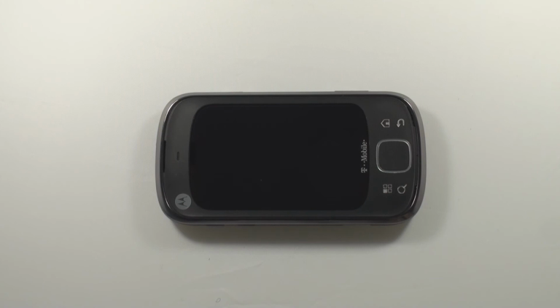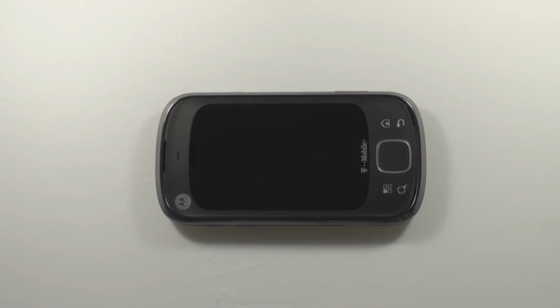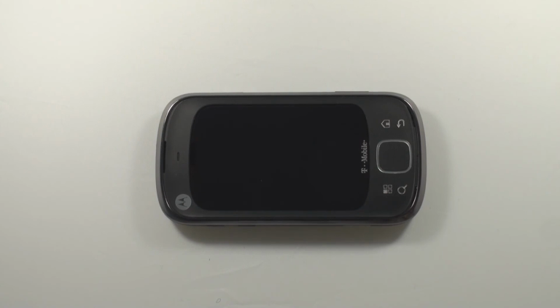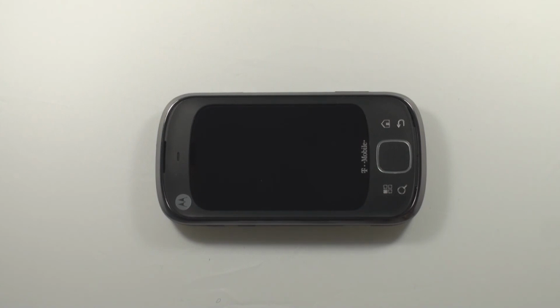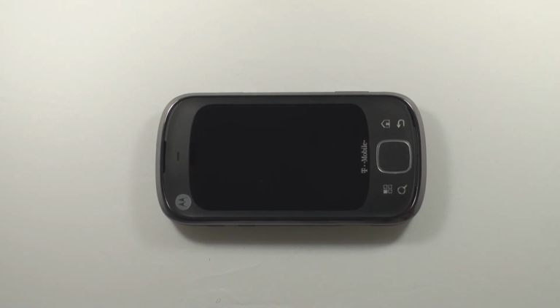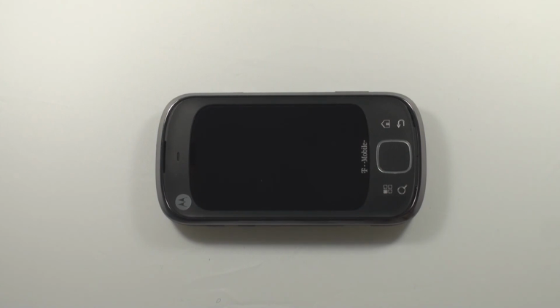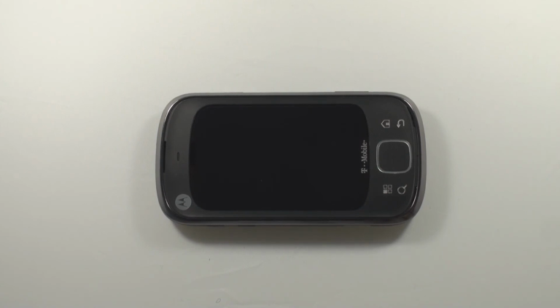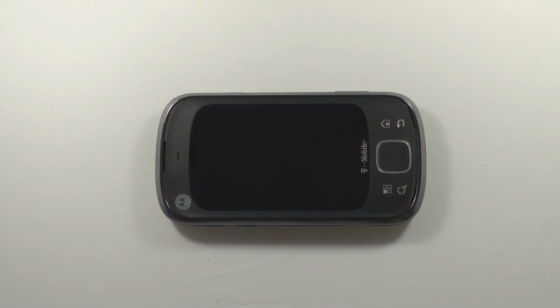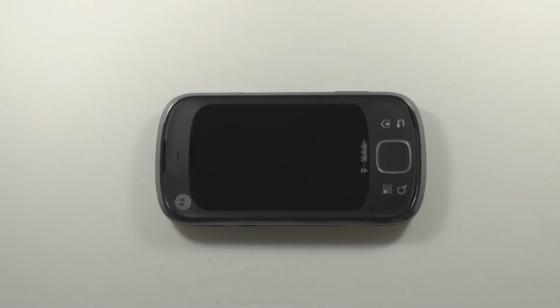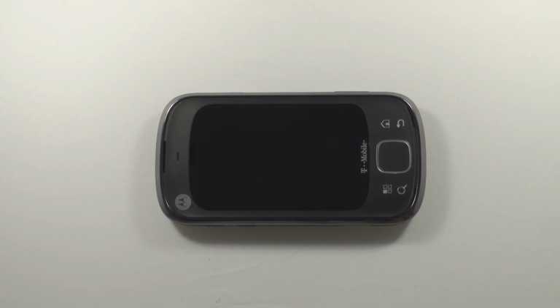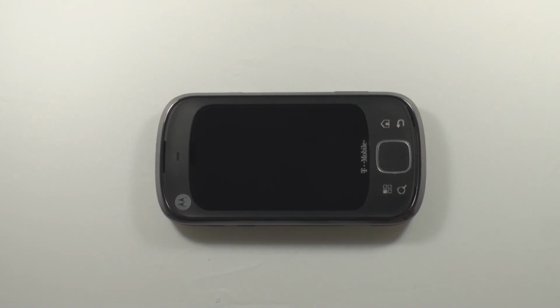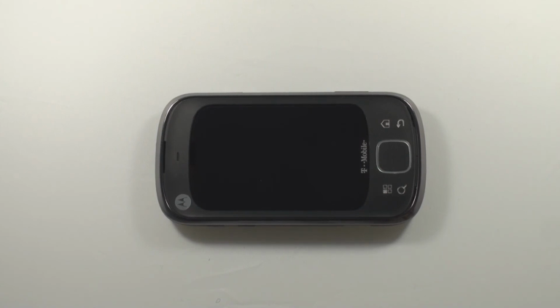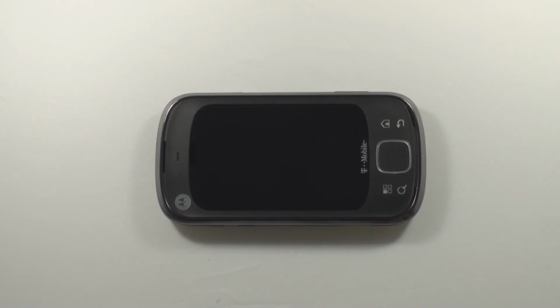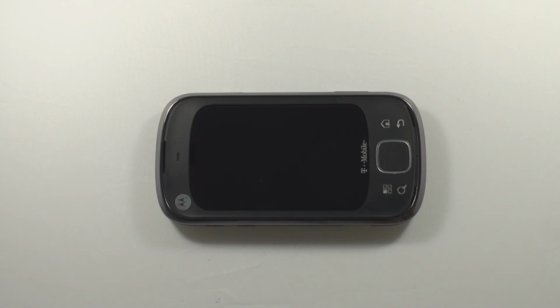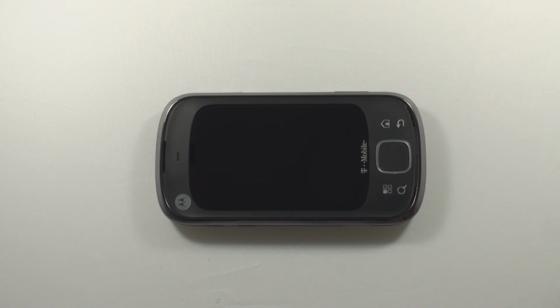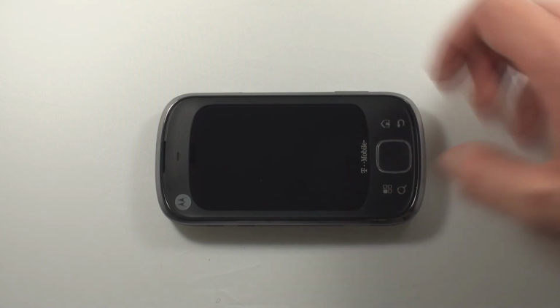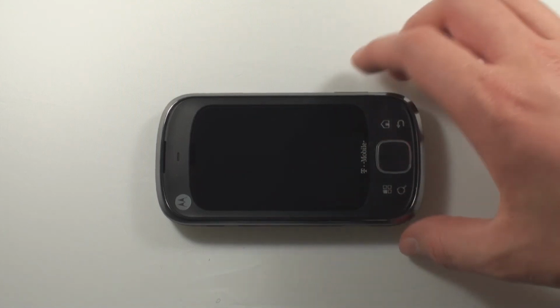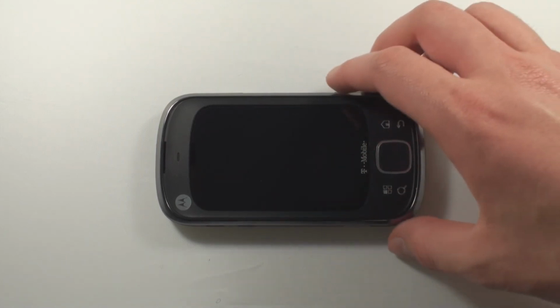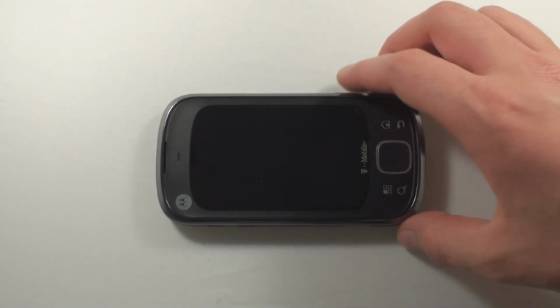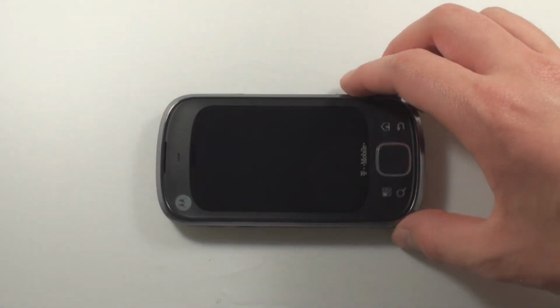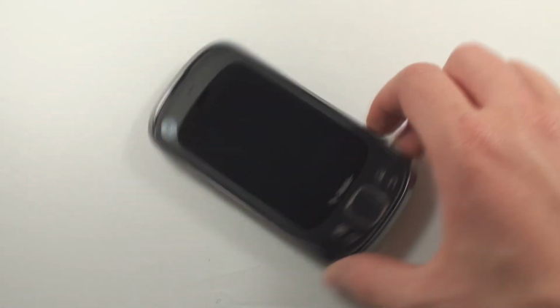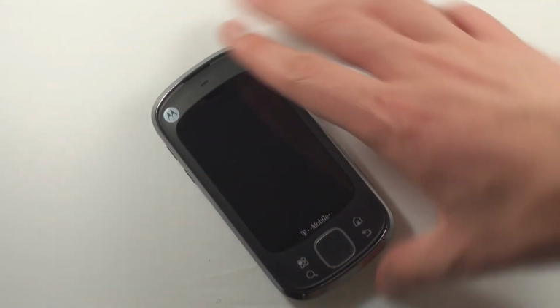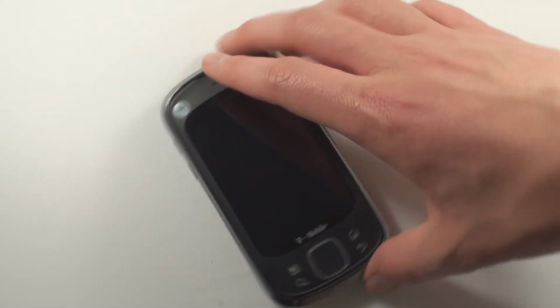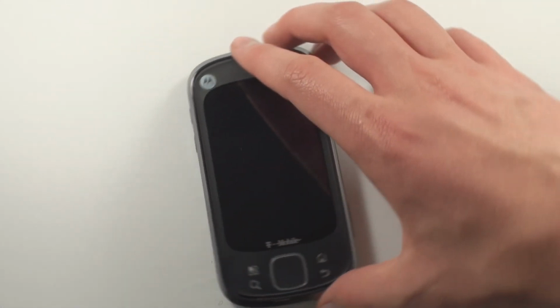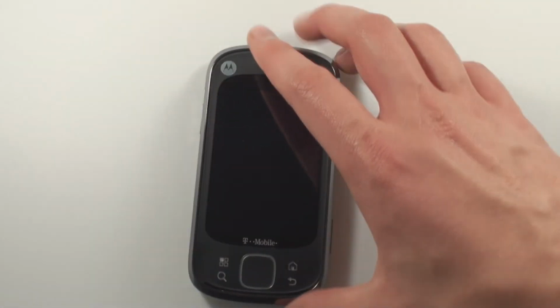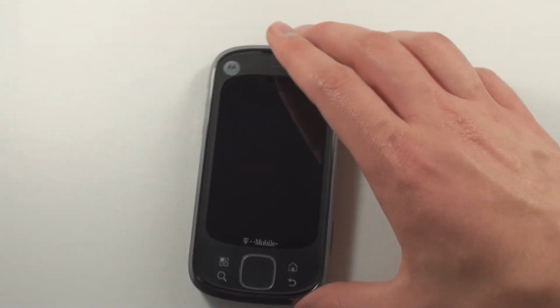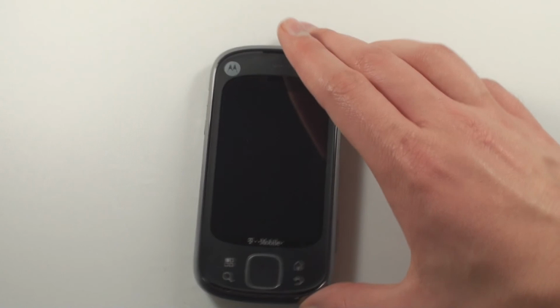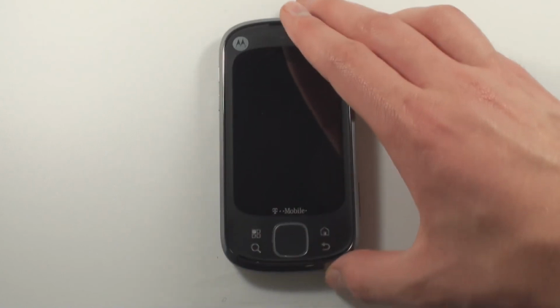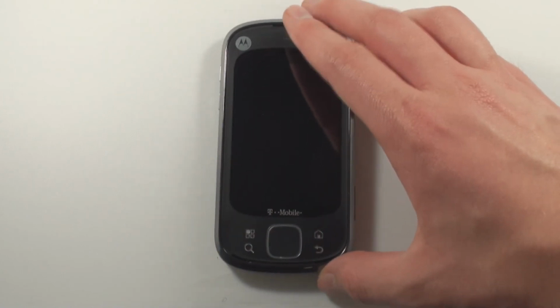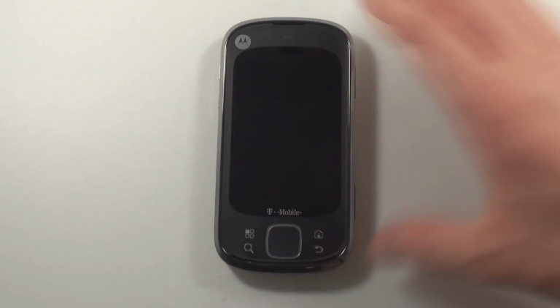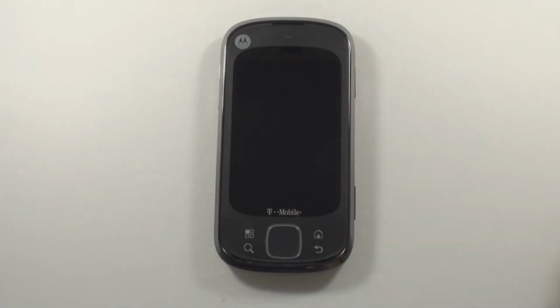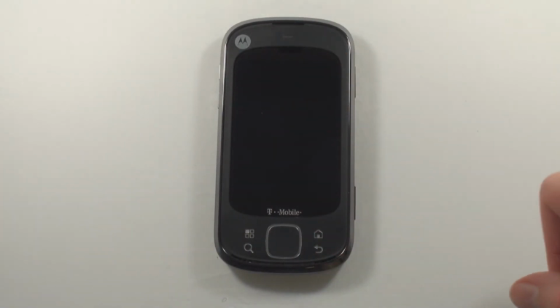In conclusion, if this phone had a bigger touch screen and Android 2.1, I'd probably recommend it — but it'd also probably be called the HTC Evo 4G instead. For the price point though, it makes a great first smartphone.